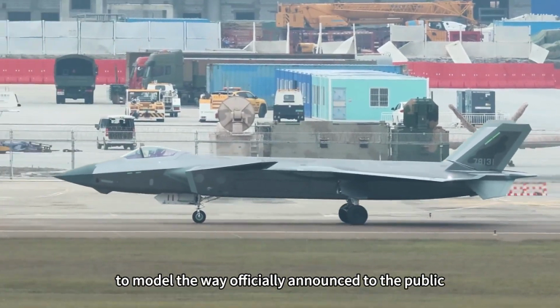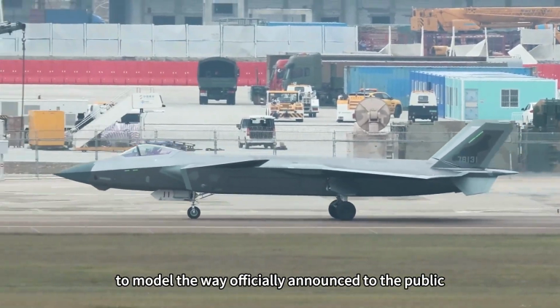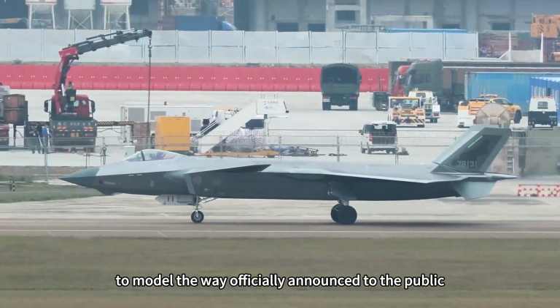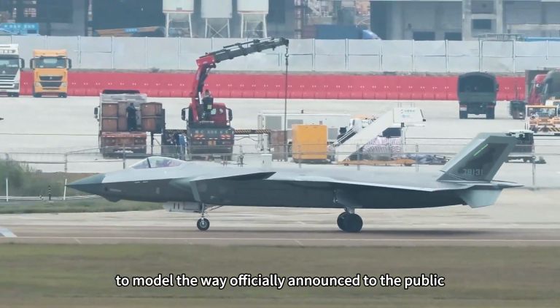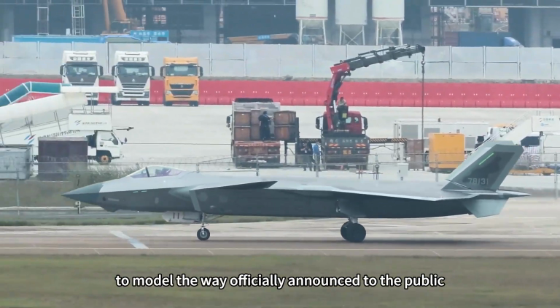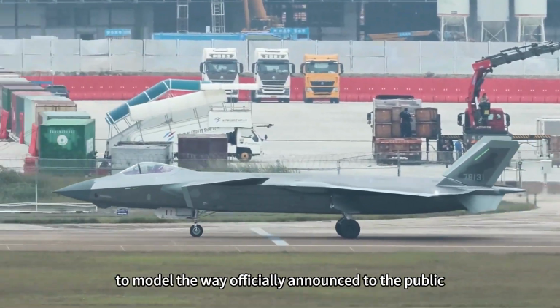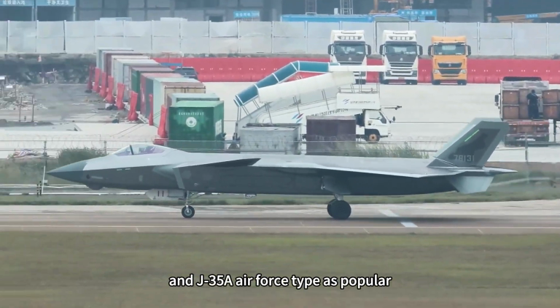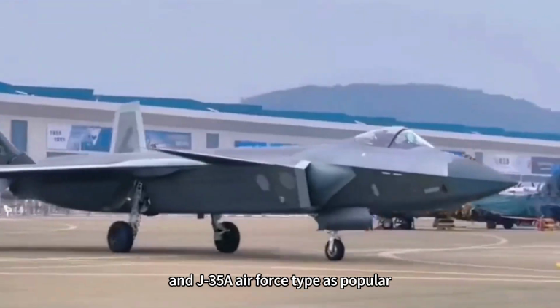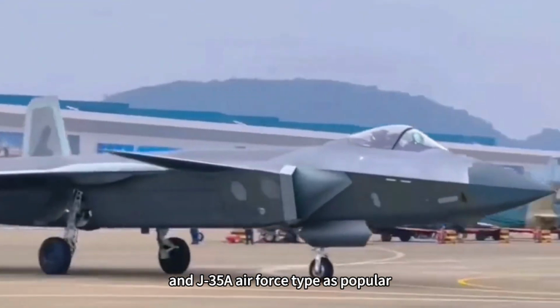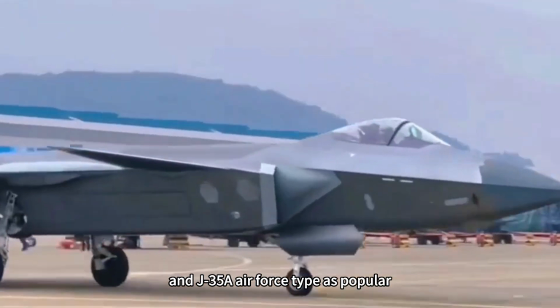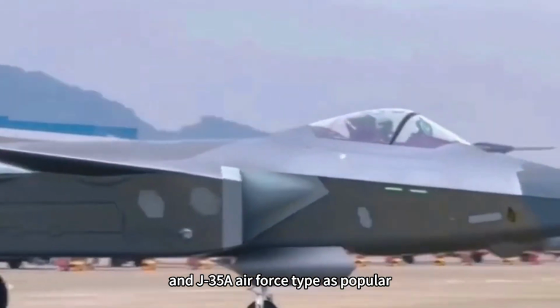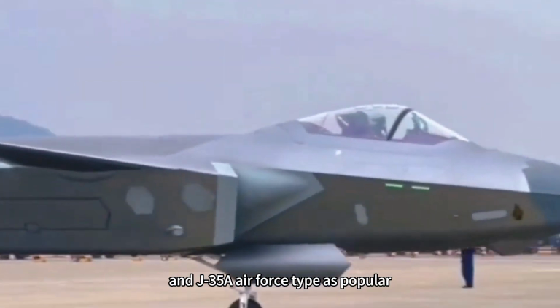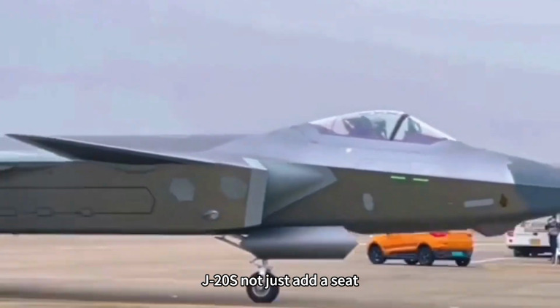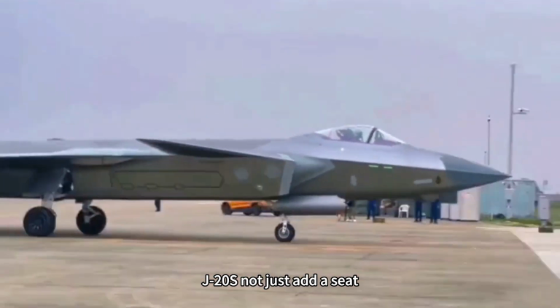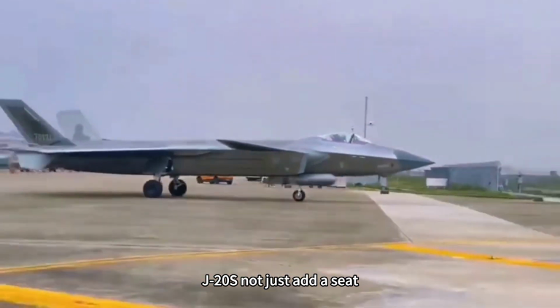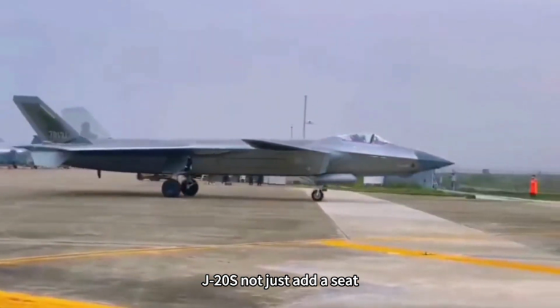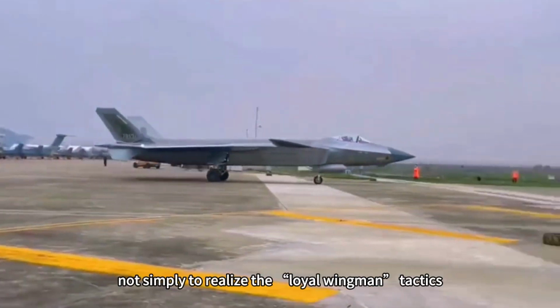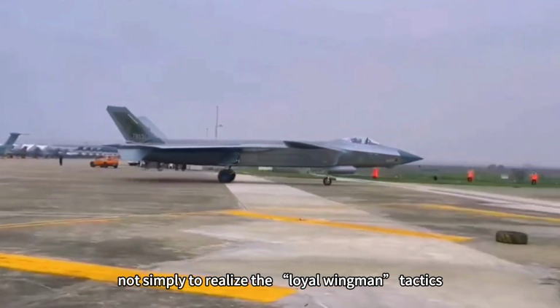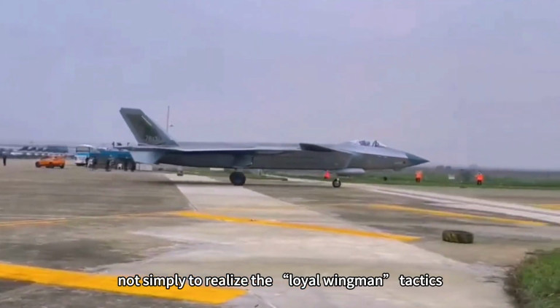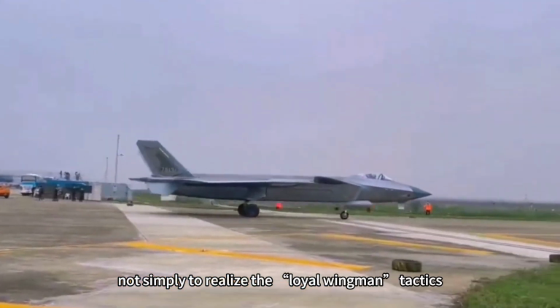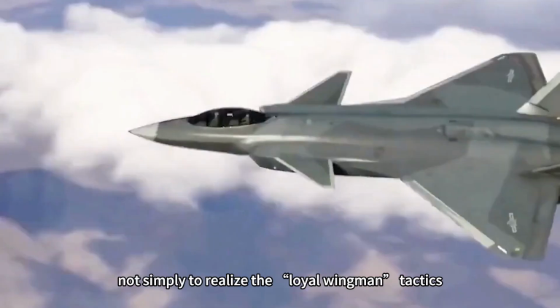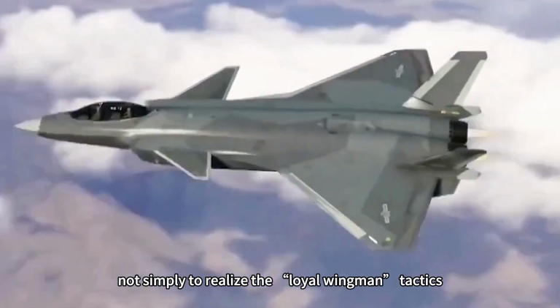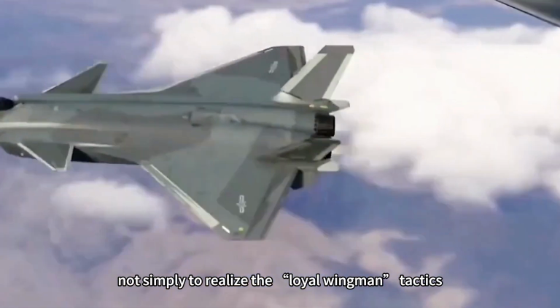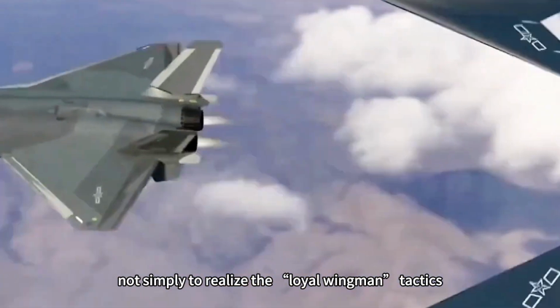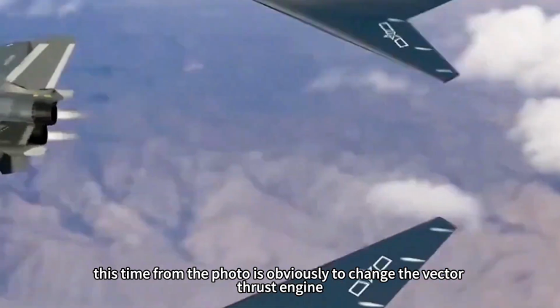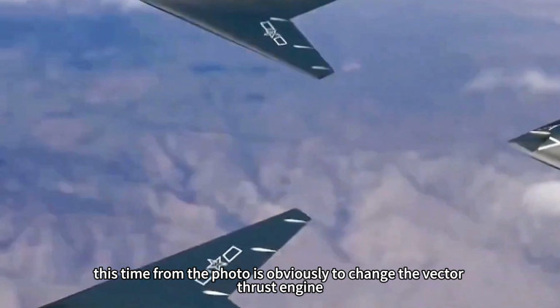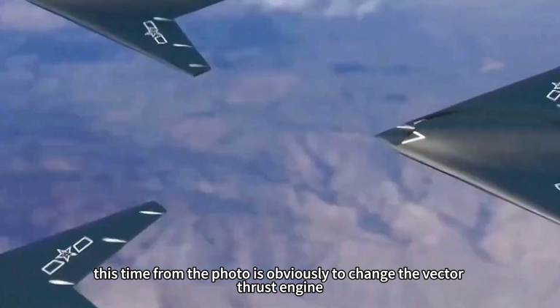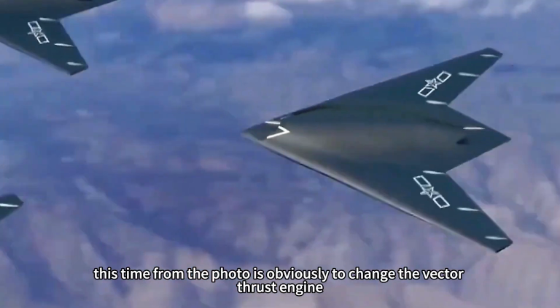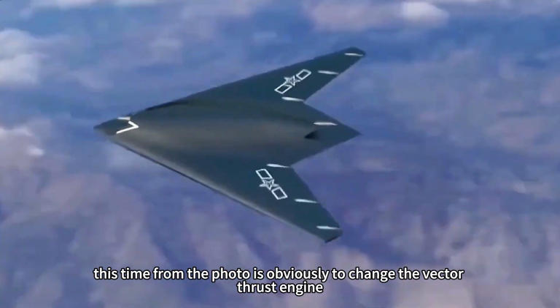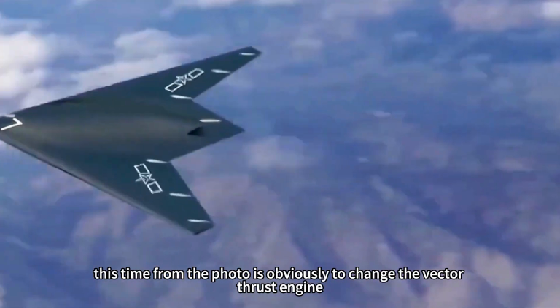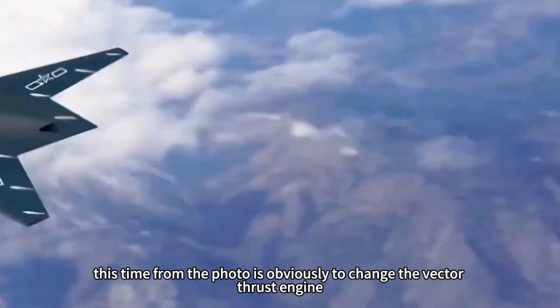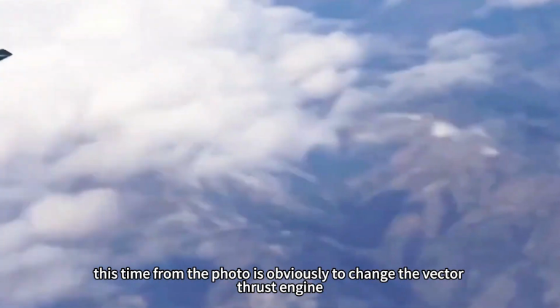The J-20S was officially announced to the public during last year's Zhuhai Airshow, around the same time the J-35A Air Force variant was also revealed. The J-20S is not simply adding a seat or just realizing loyal wingman tactics — this time the photos clearly show a change to a vector thrust engine.